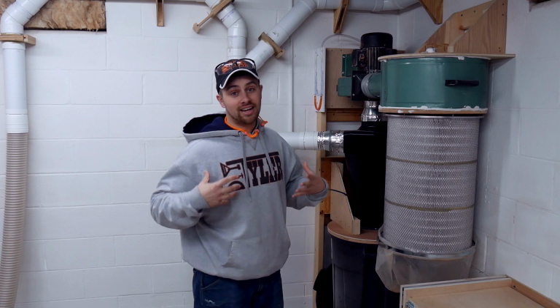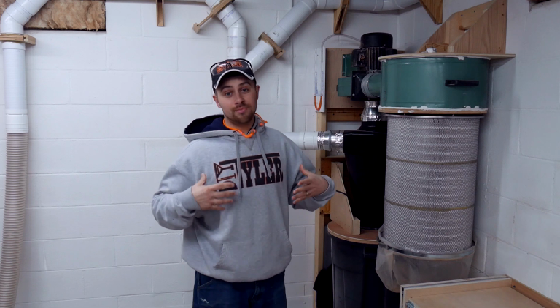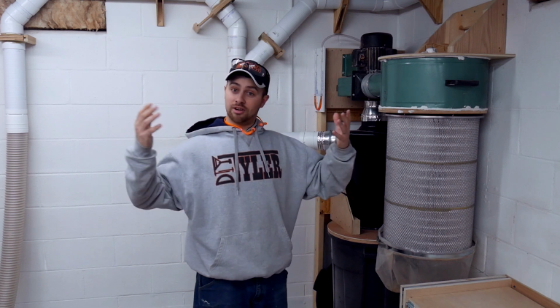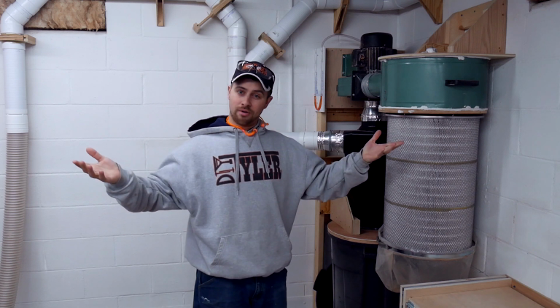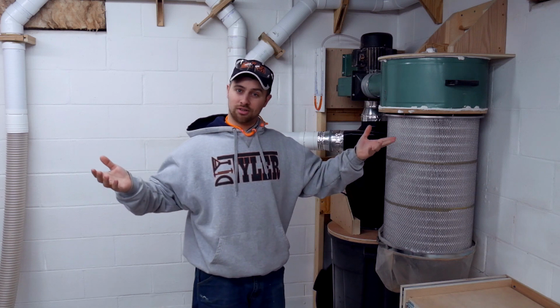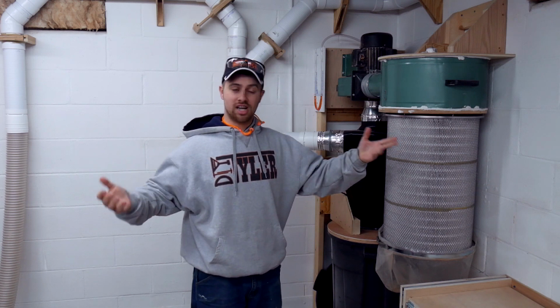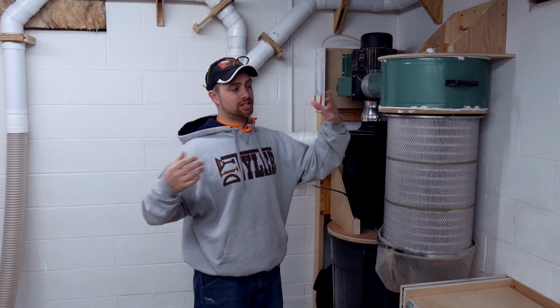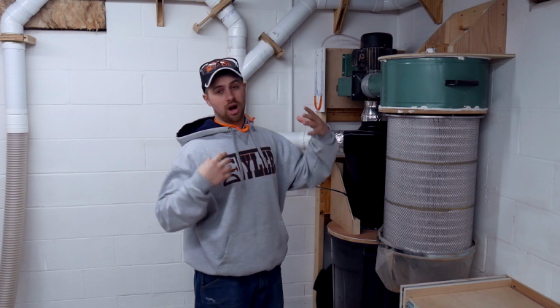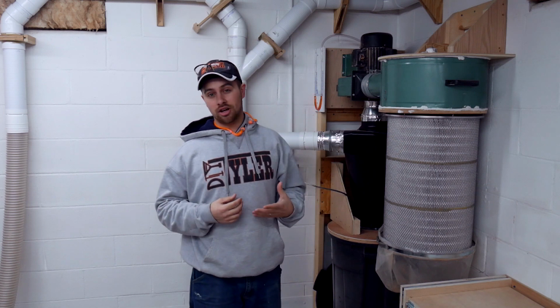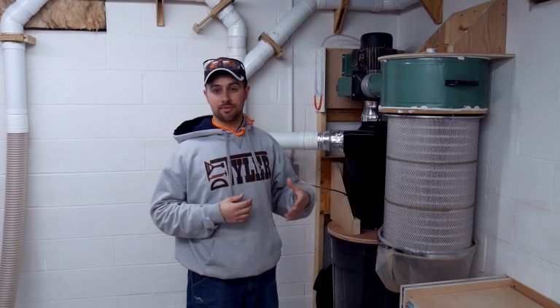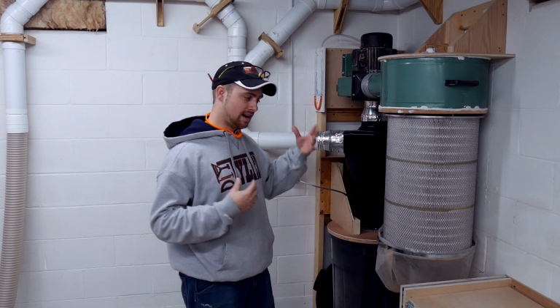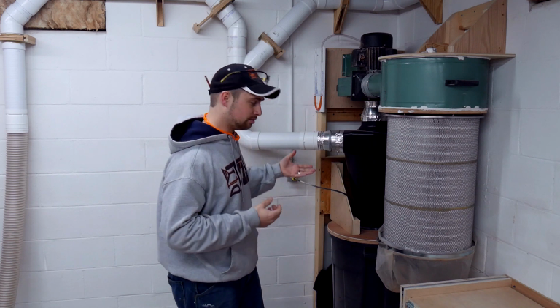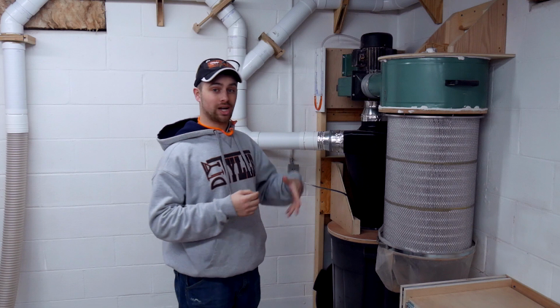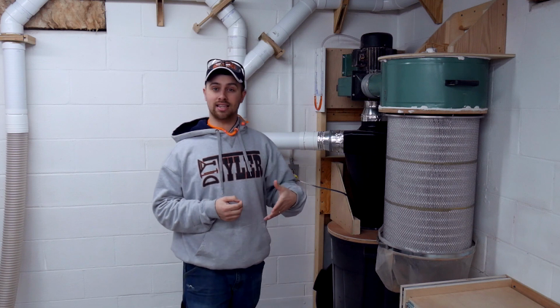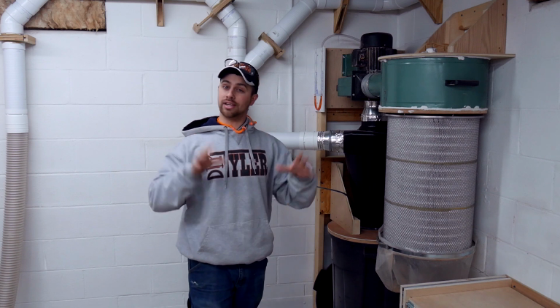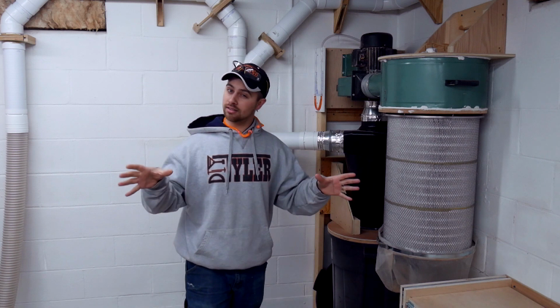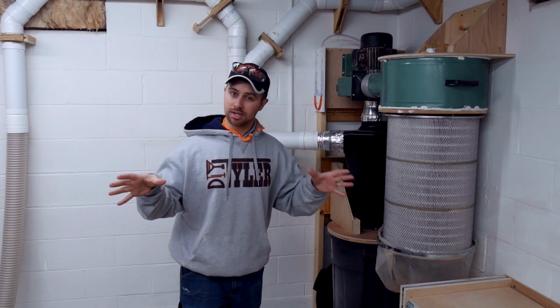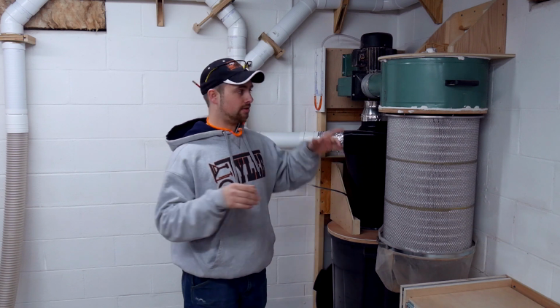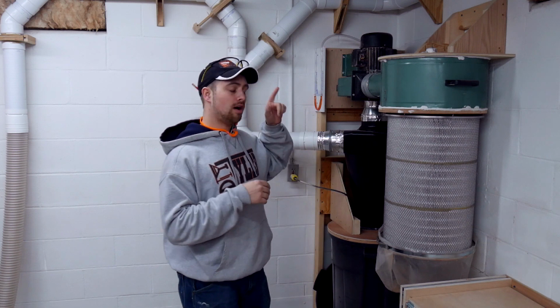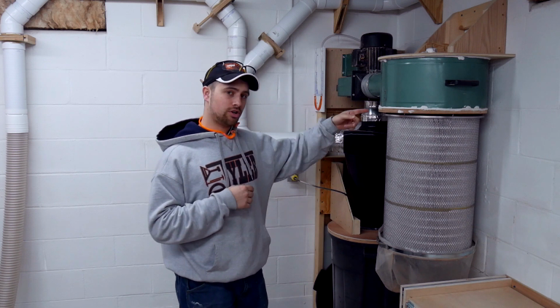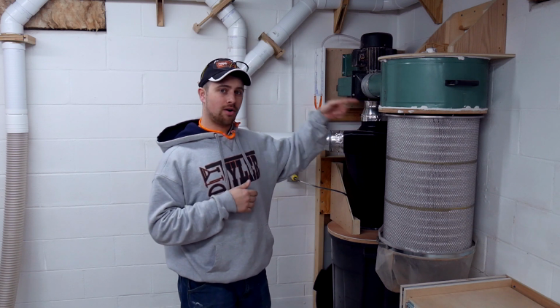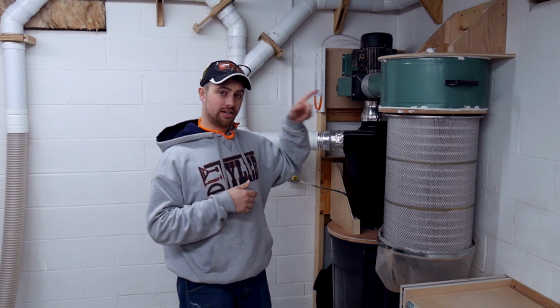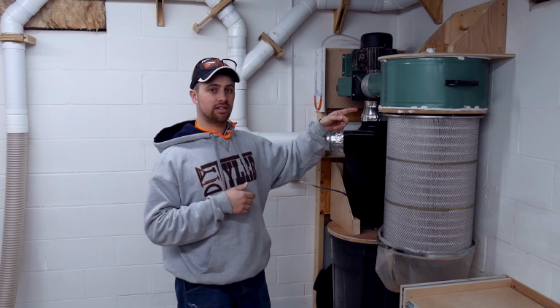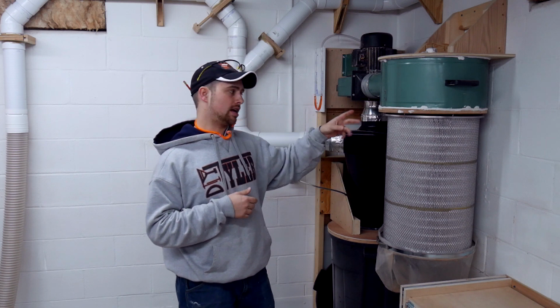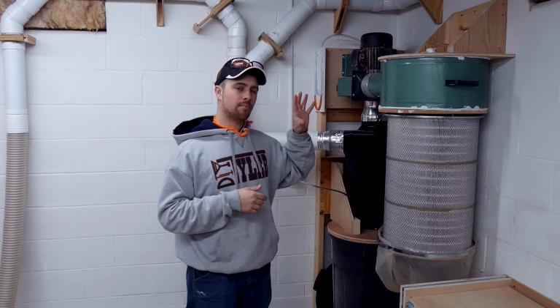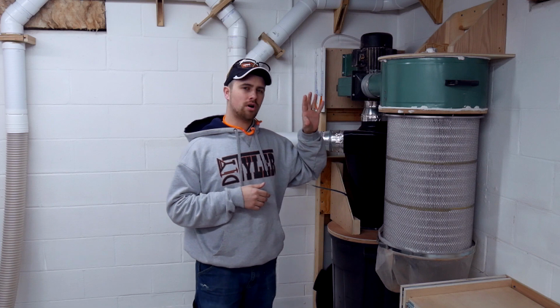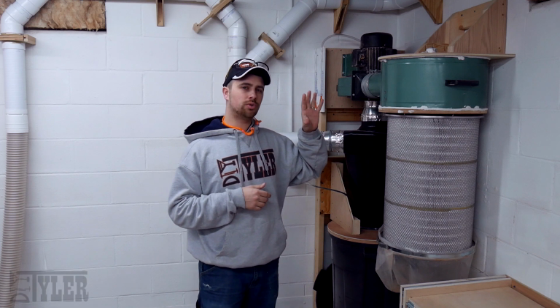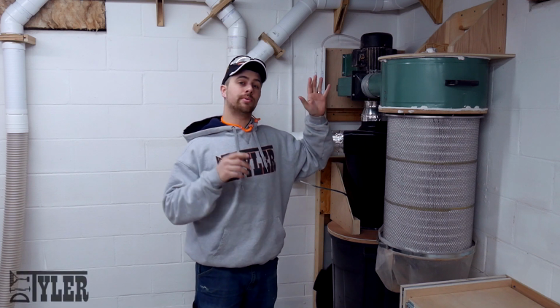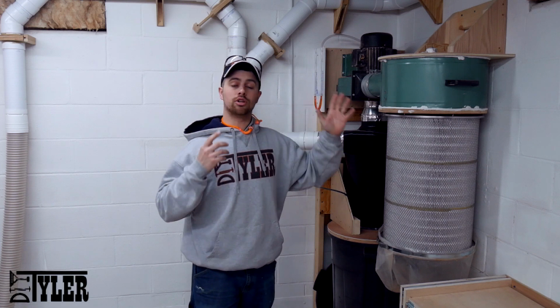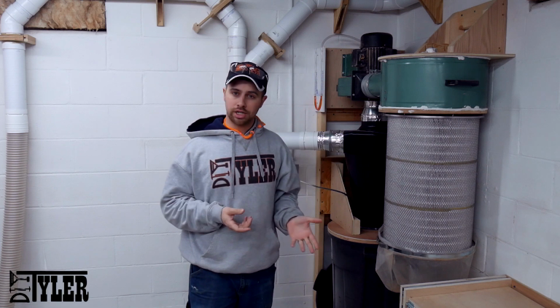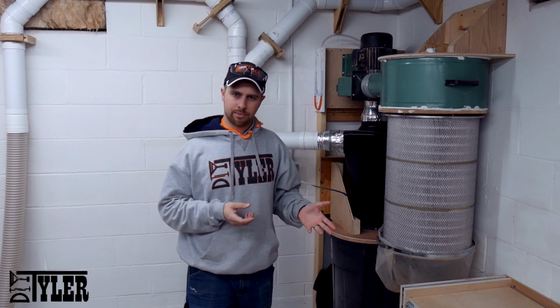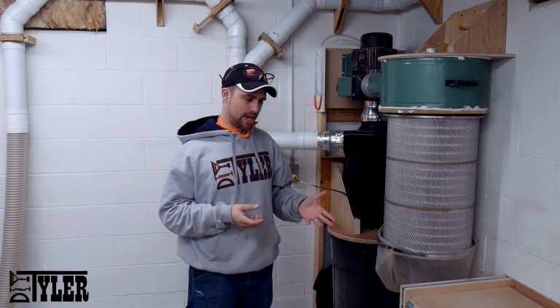Hey guys, I'm Tyler and welcome back to Learn the Logic, a series where I talk about something that I built and why I did it that way. Today's a little bit different. We're going to talk about the dust collector again, but I want to tell you about a little change that I'm going to make.